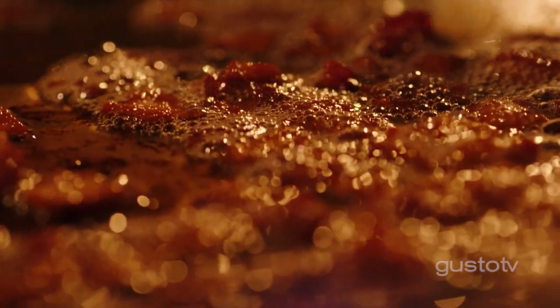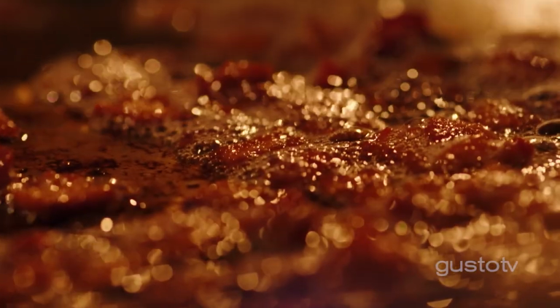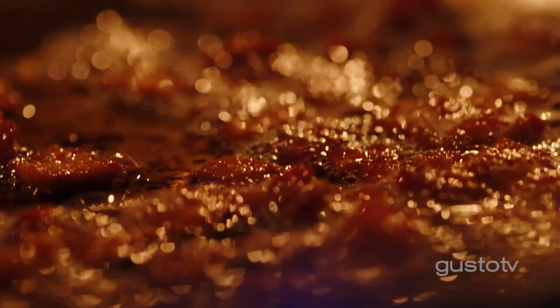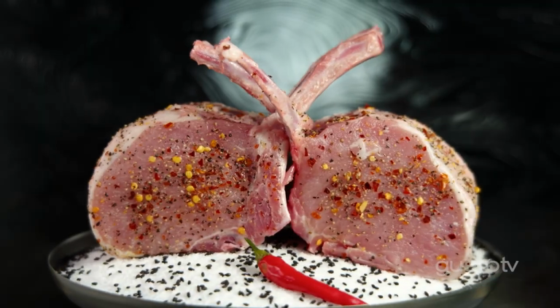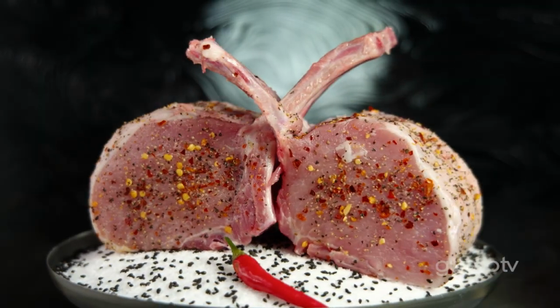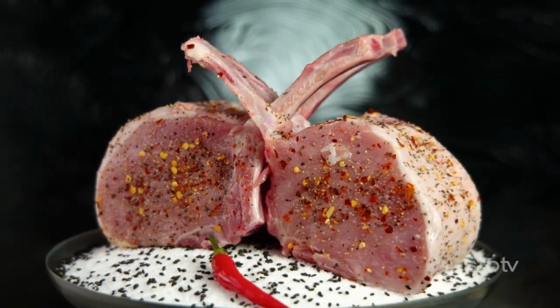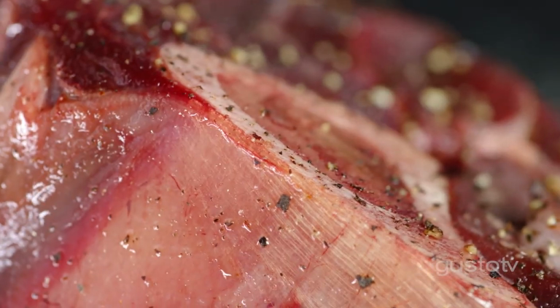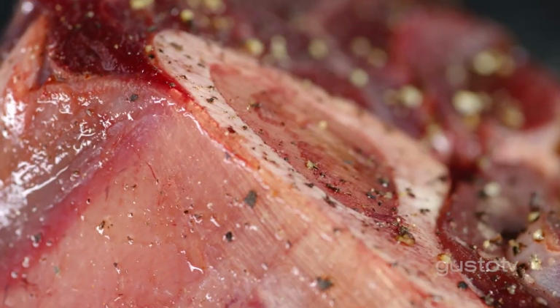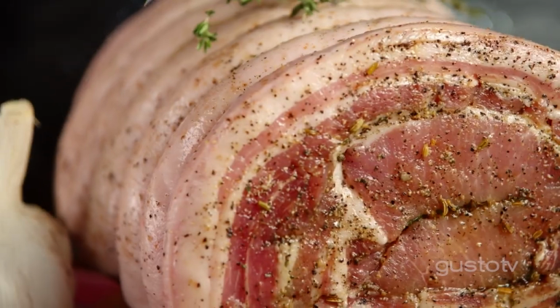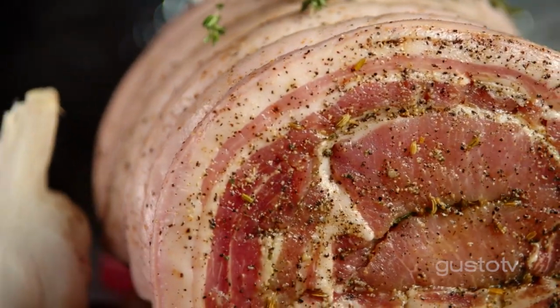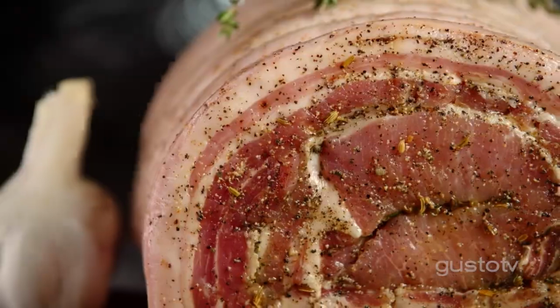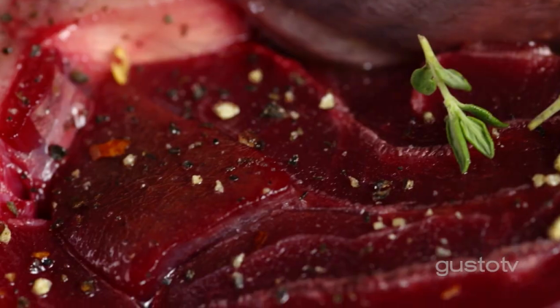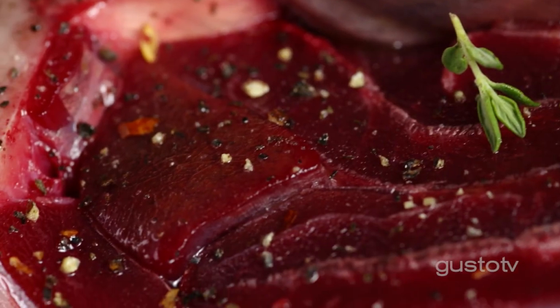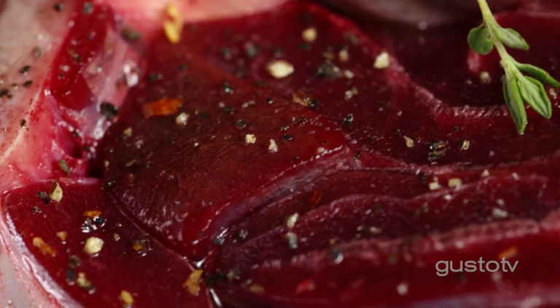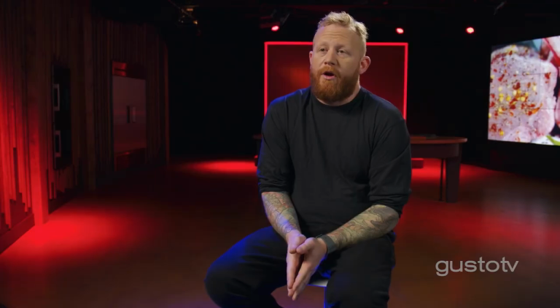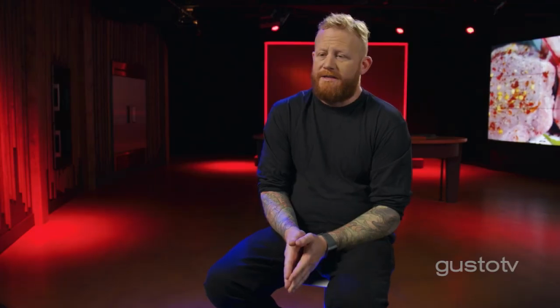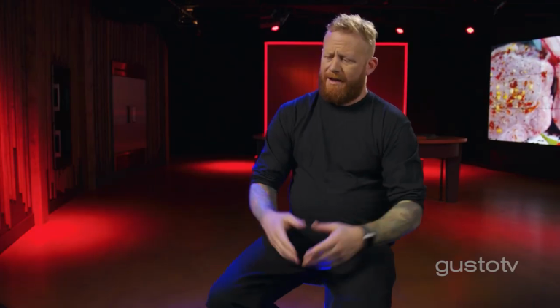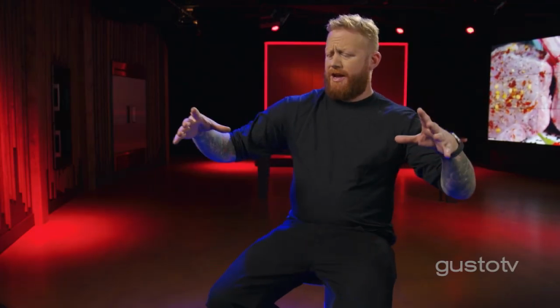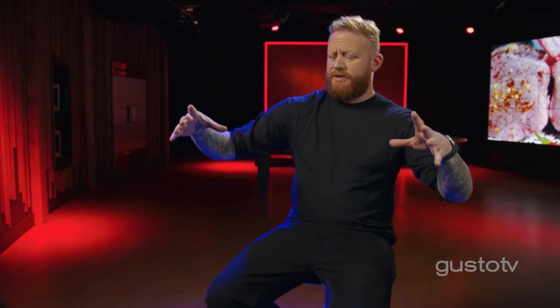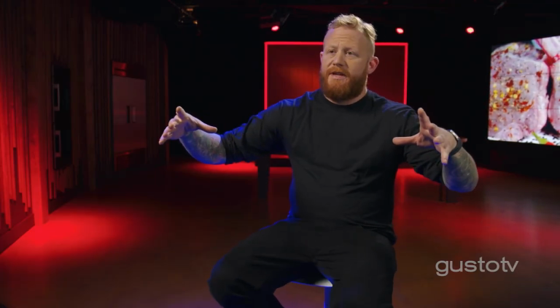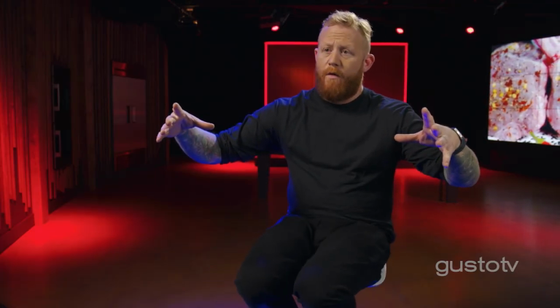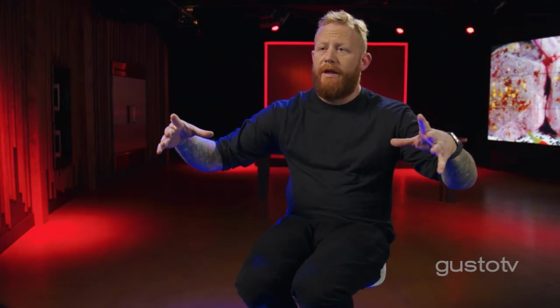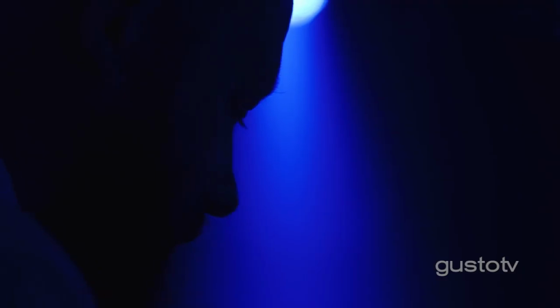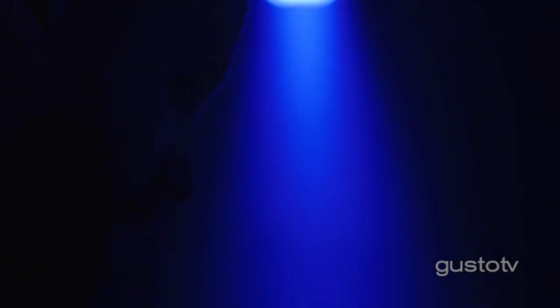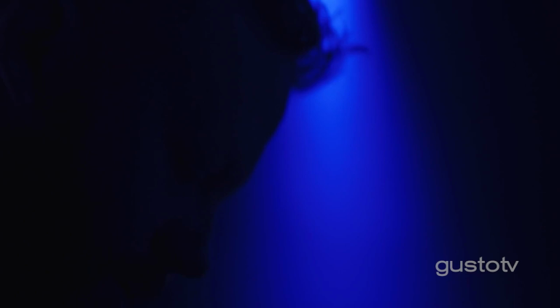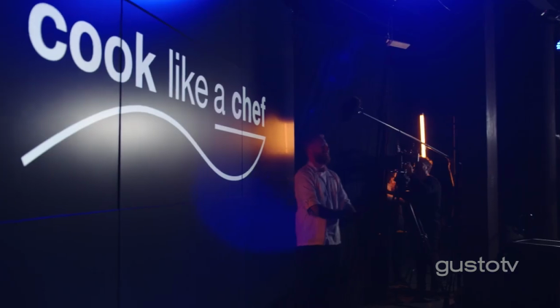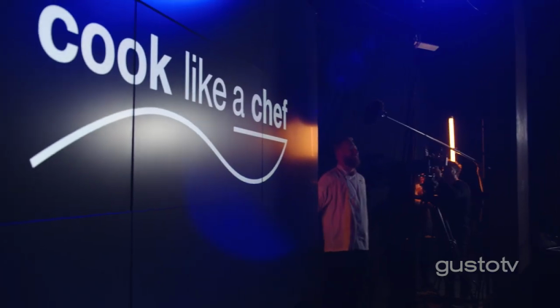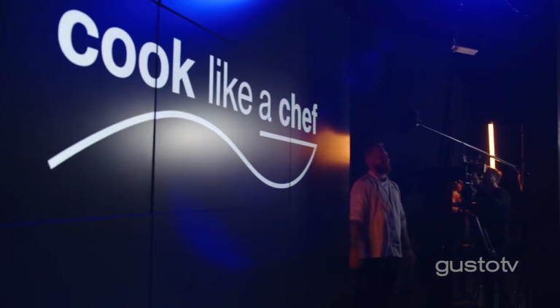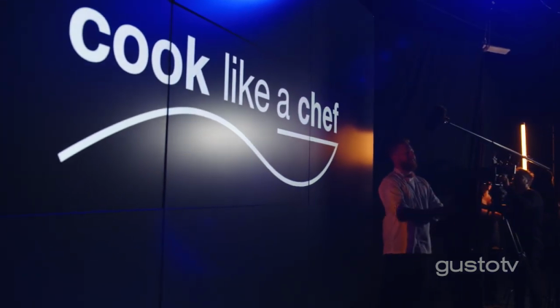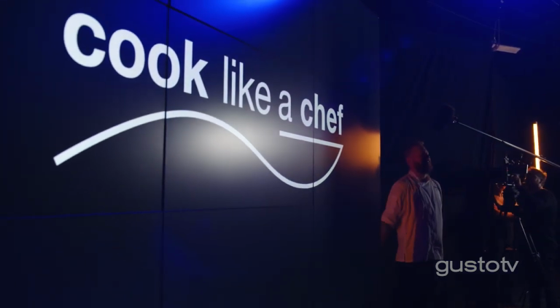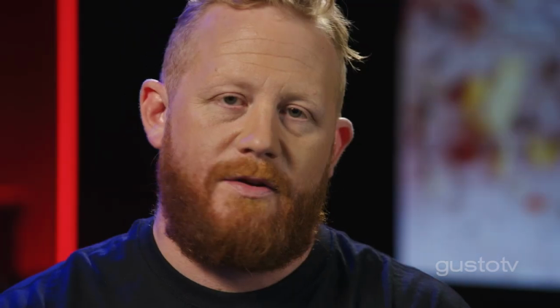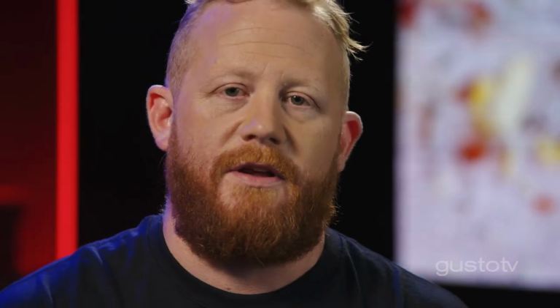Pork is by far my favorite ingredient, whether I'm doing the porchetta with the tuna sauce, or when I'm at home cooking for my son, making giant schnitzels the size of oval plates, which is his favorite thing in the entire world — and mine as well. It's so versatile.